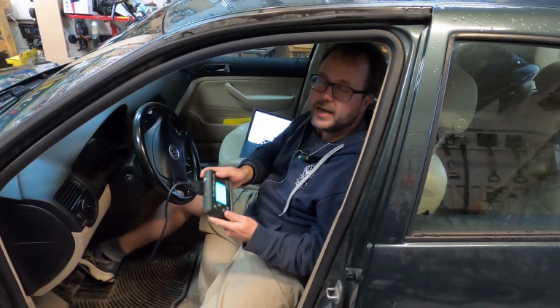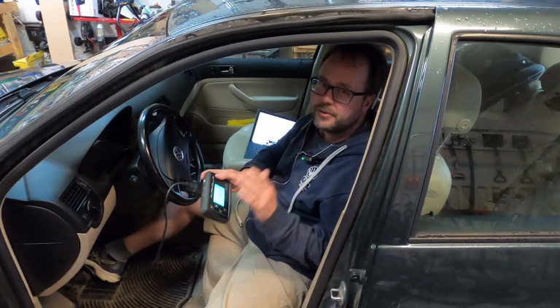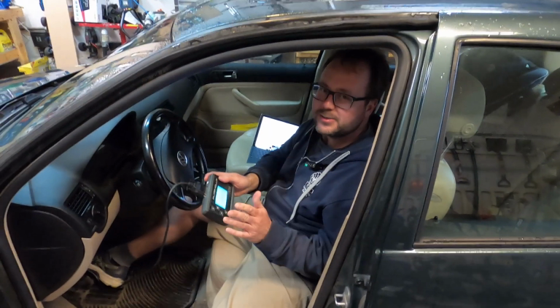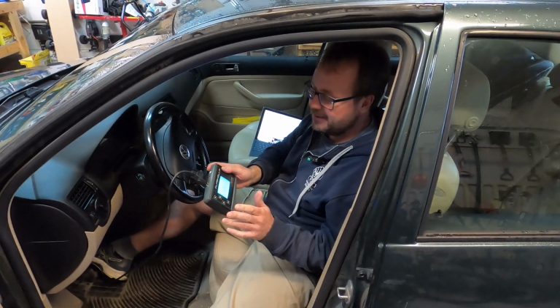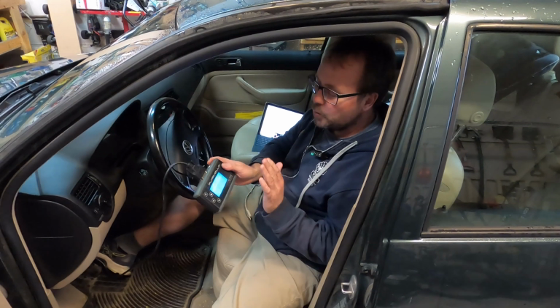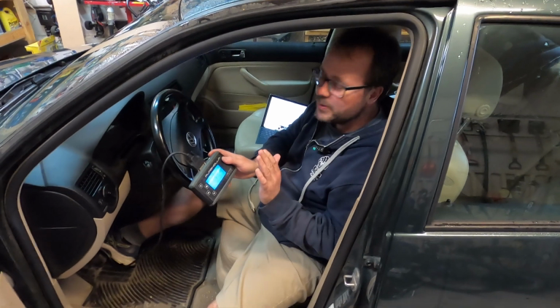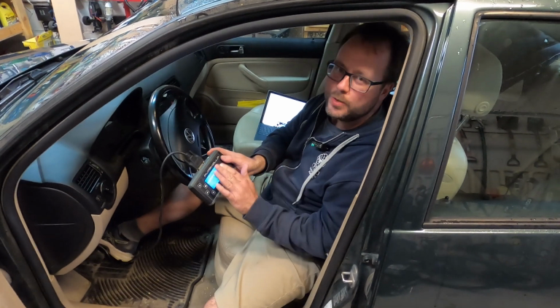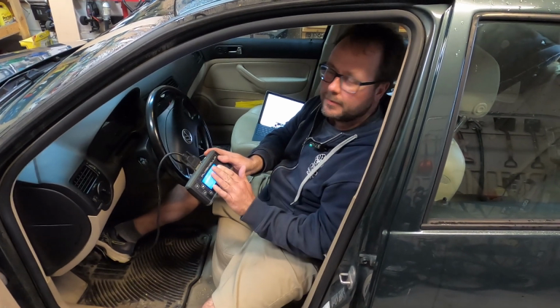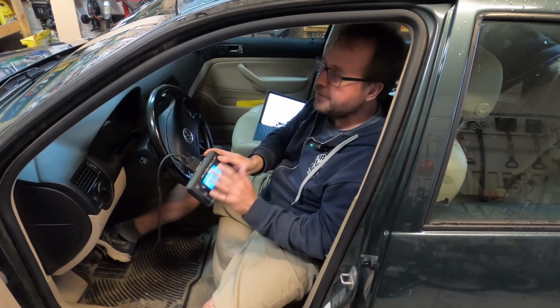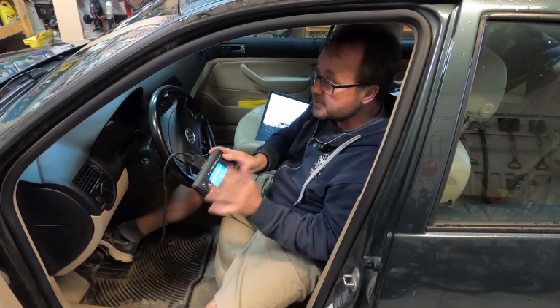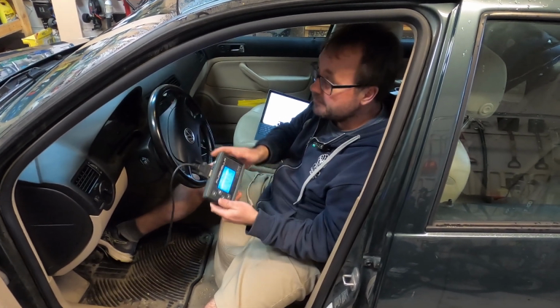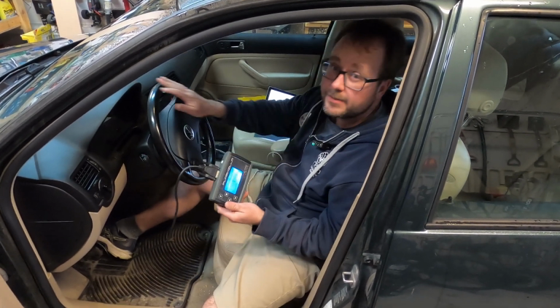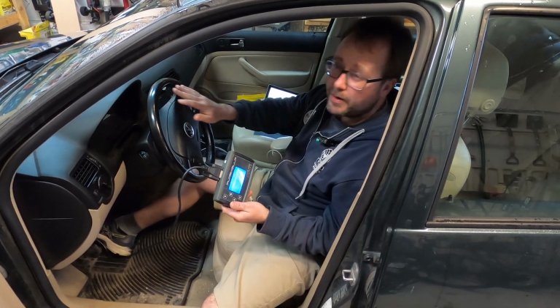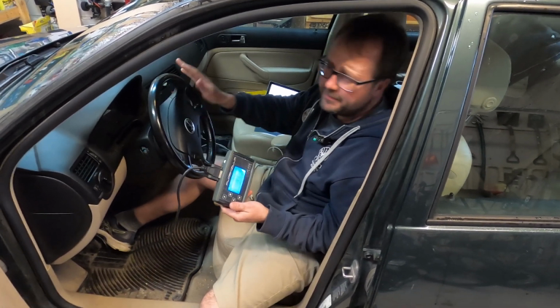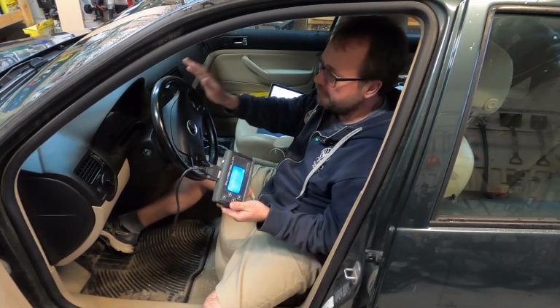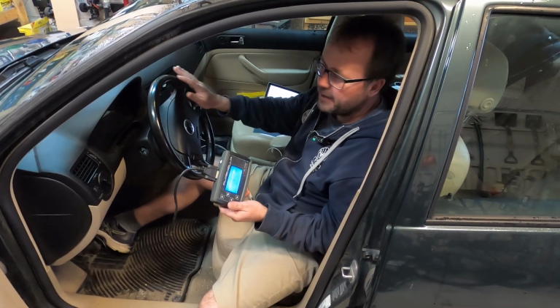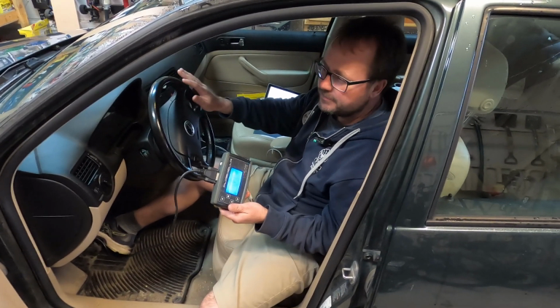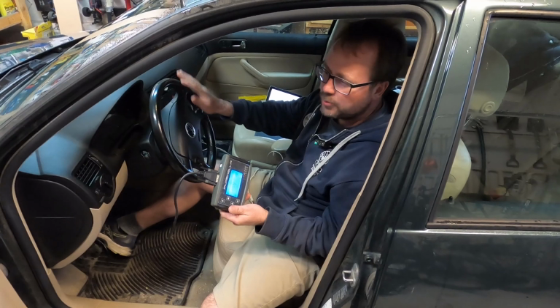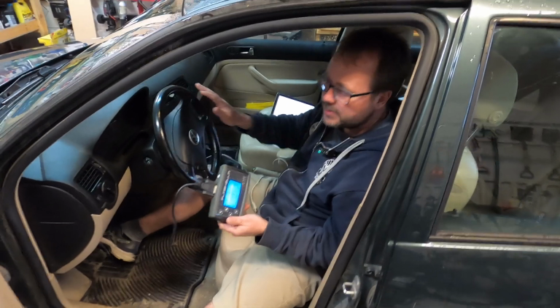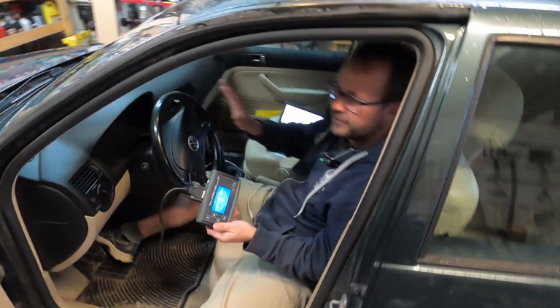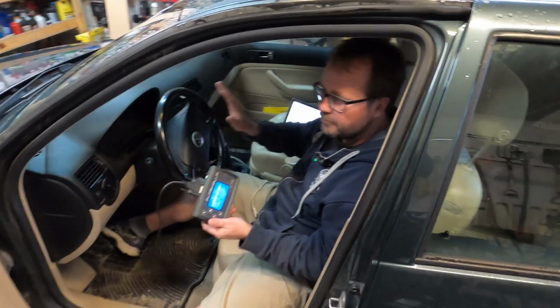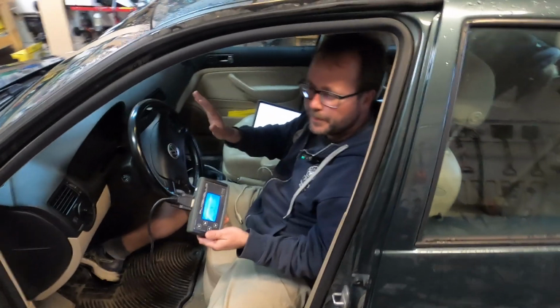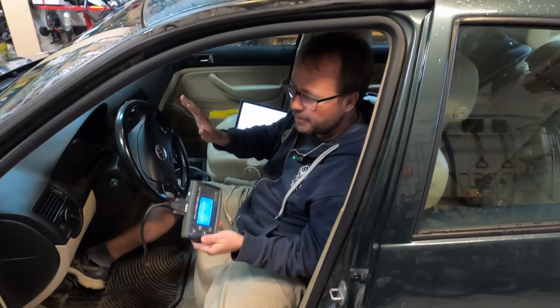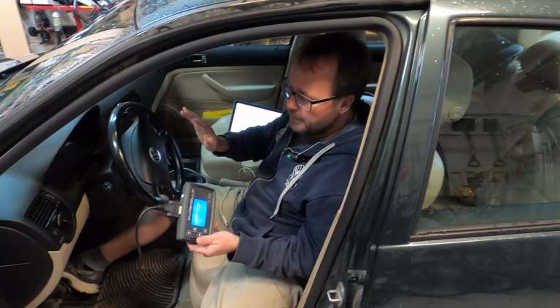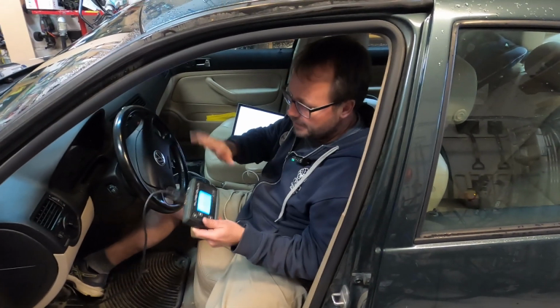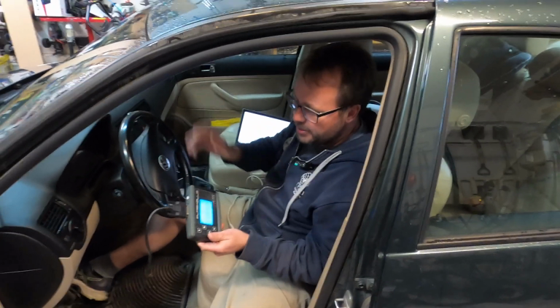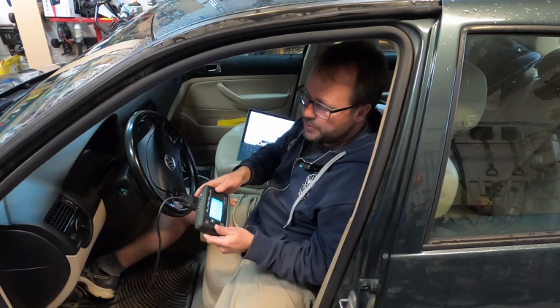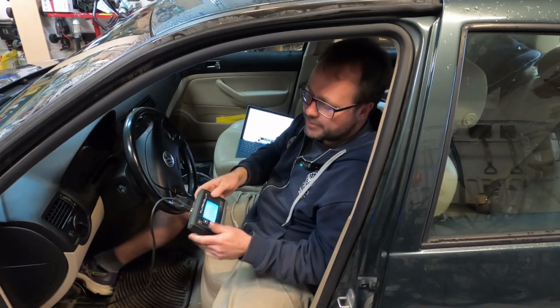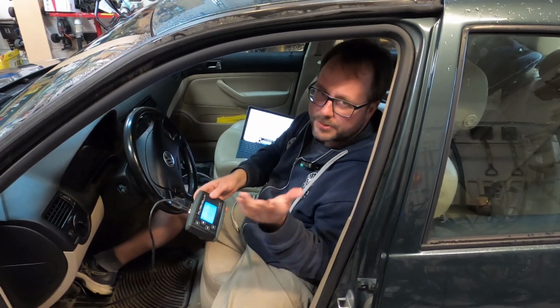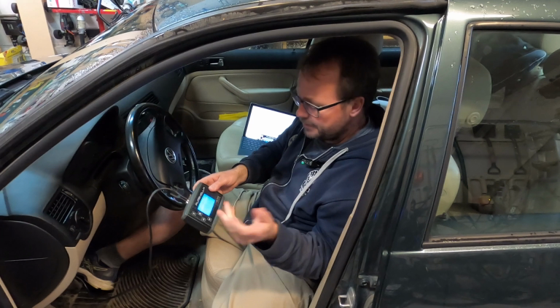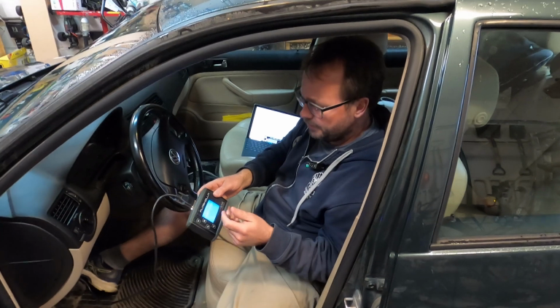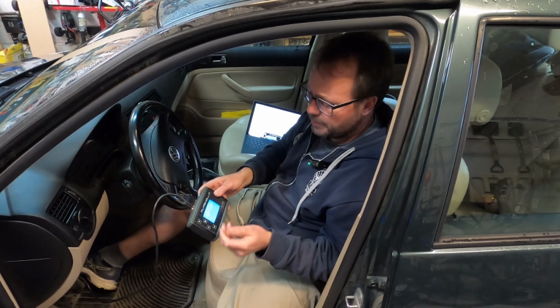Now that those nozzles are in, we're going to do a tune. The nozzles made a bit of a difference — probably around five horsepower or so. It feels like it revs up a bit better, but until you do a tune, you're not using the nozzles. You're not doing it right.